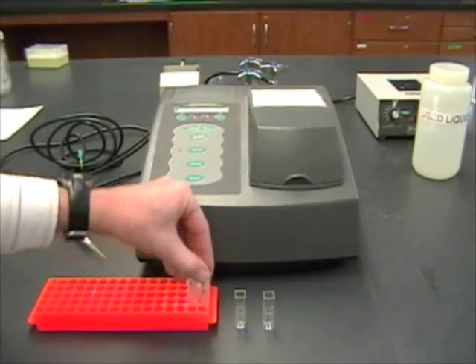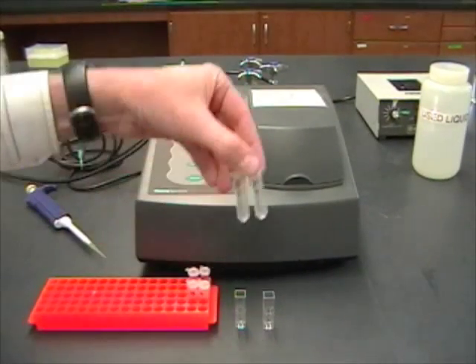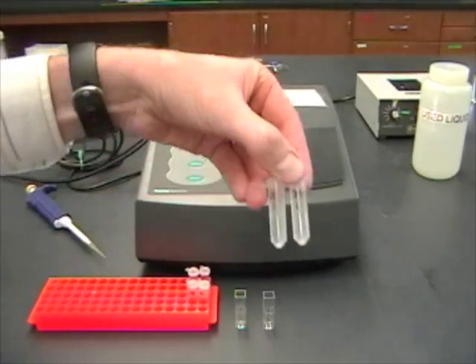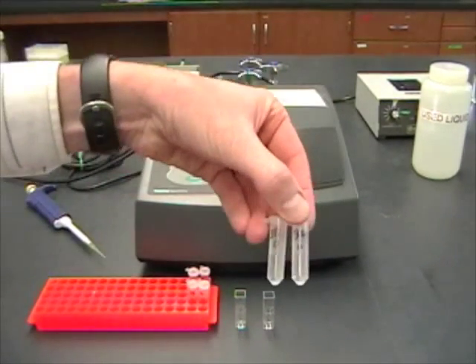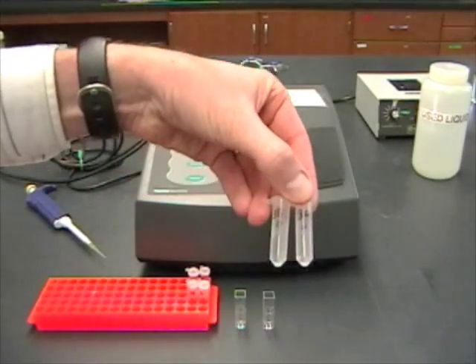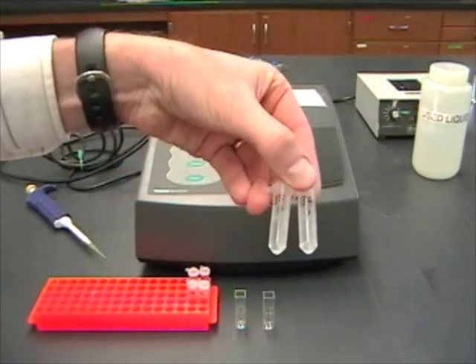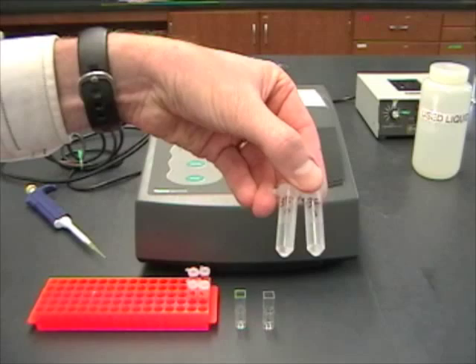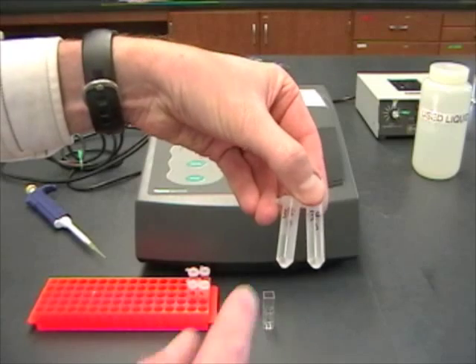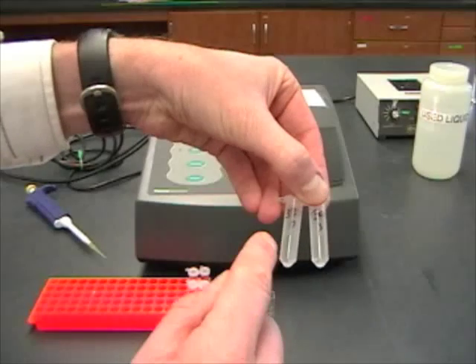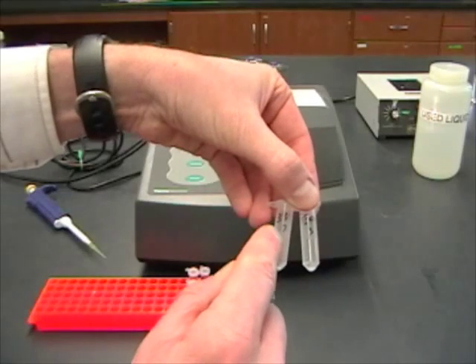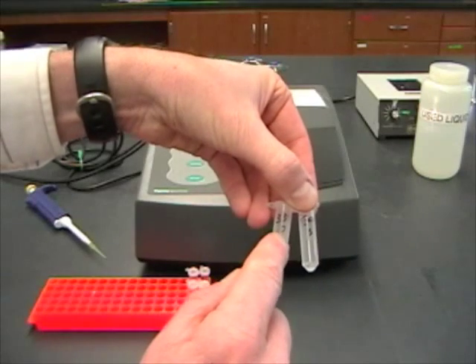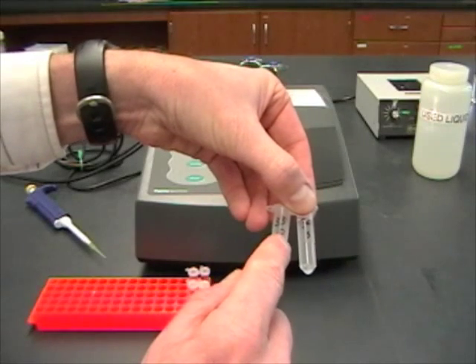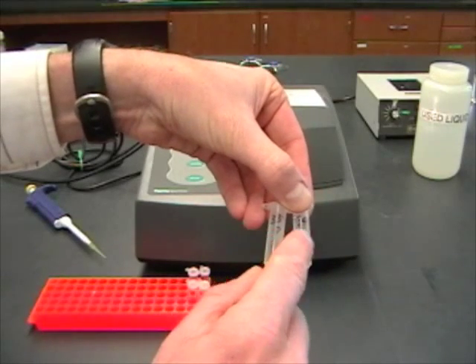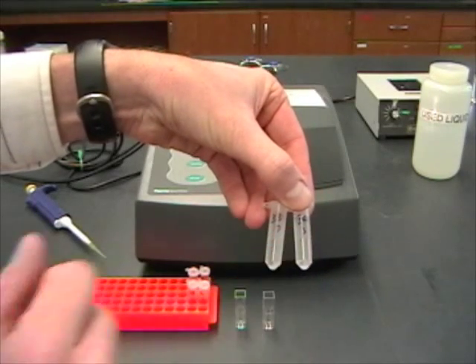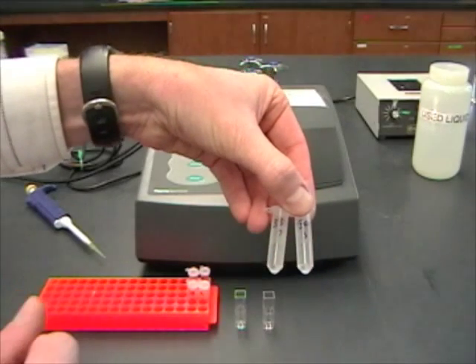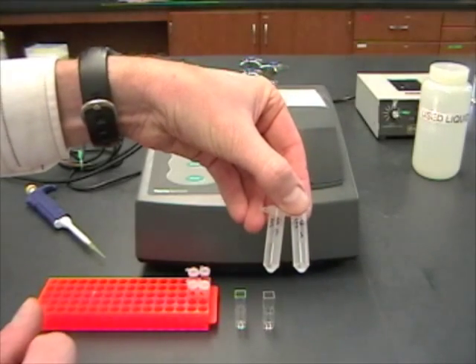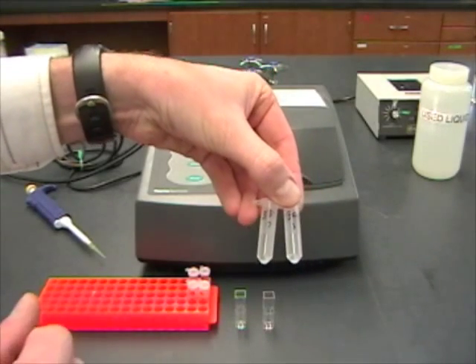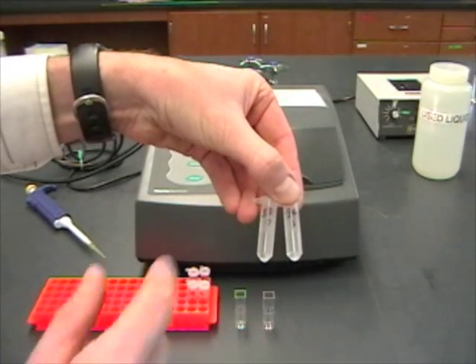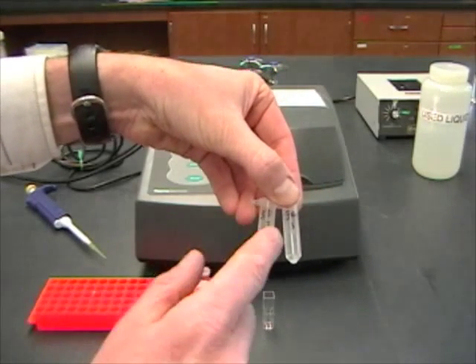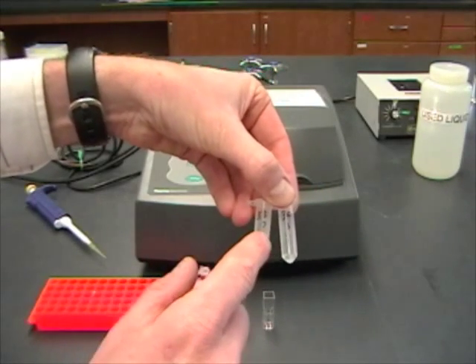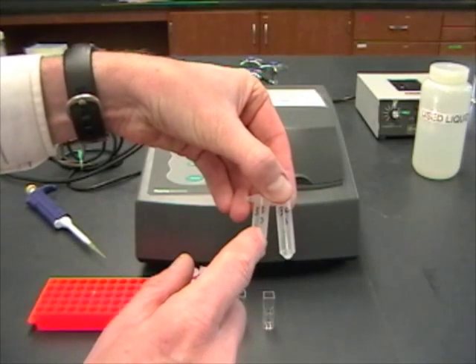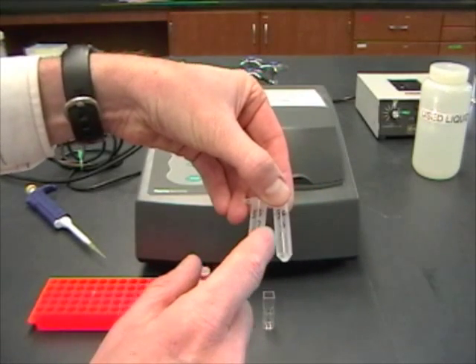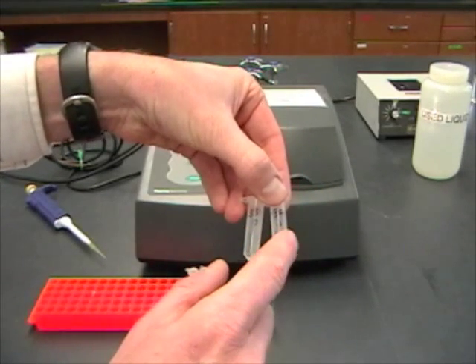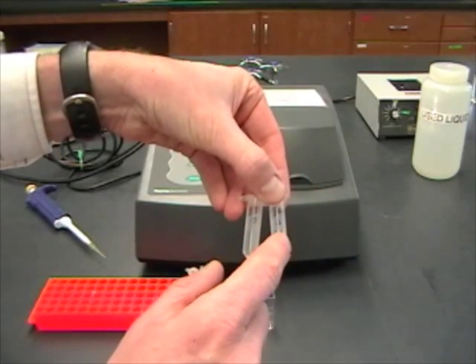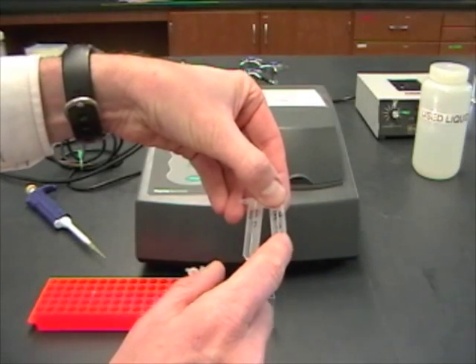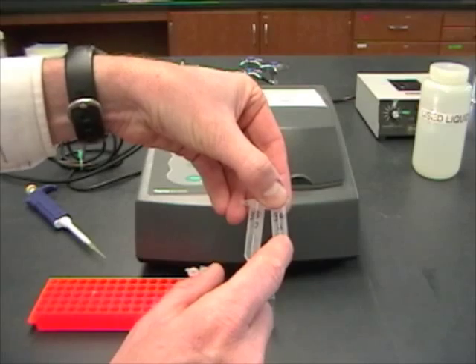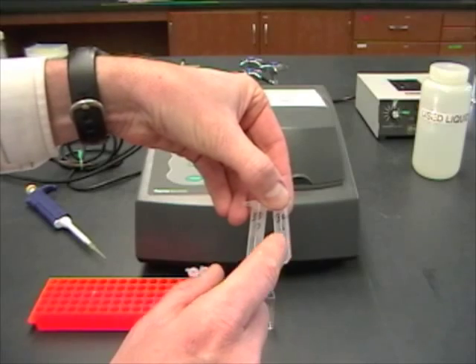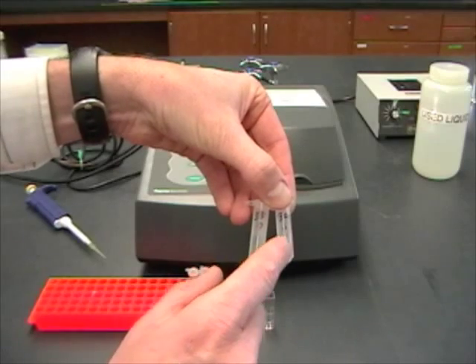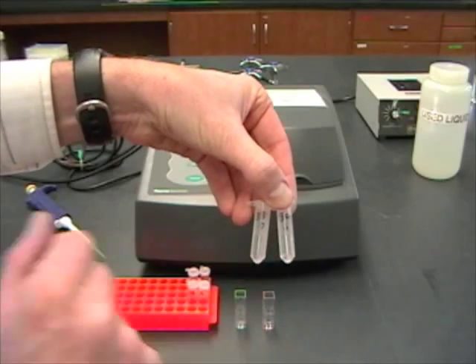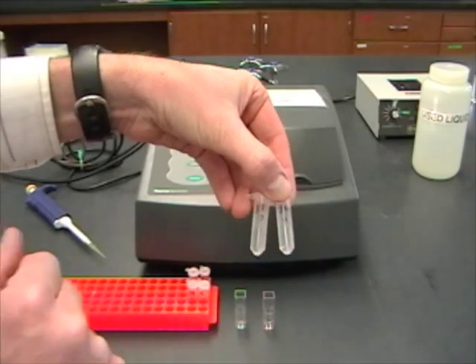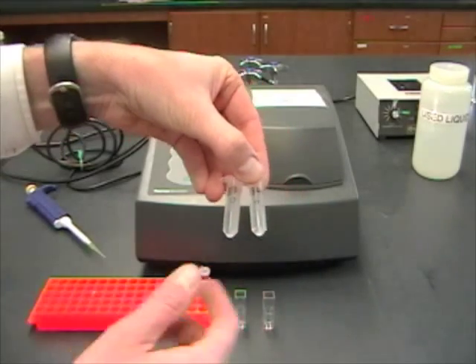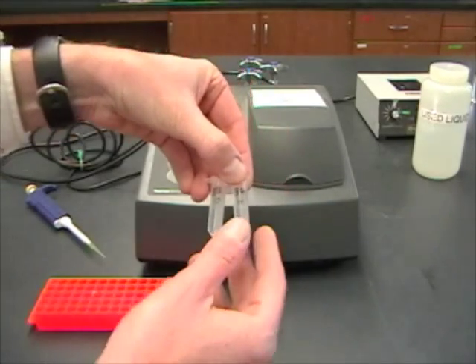For each time point, remember we have two tubes: one labeled B and one labeled C. The B is the blank, and the C is the one that has the substrate in it.